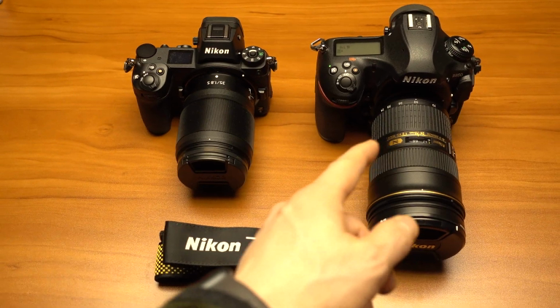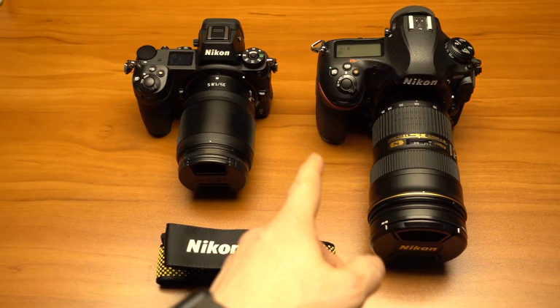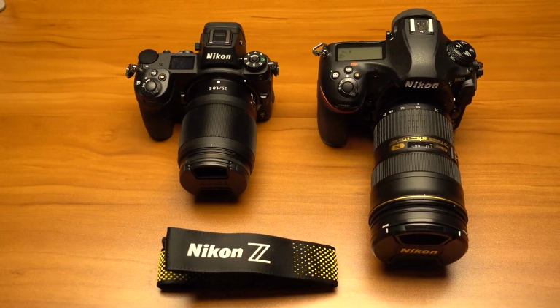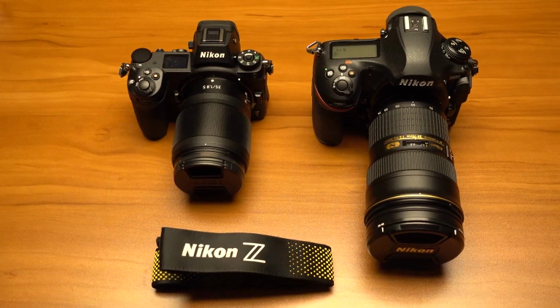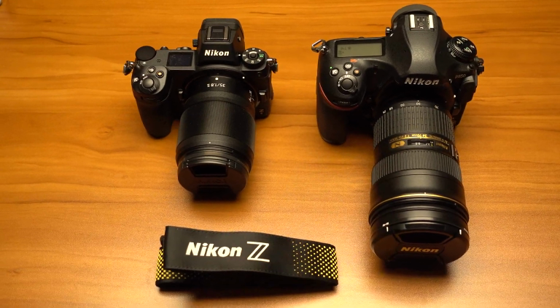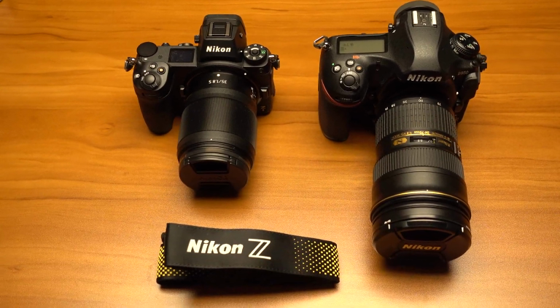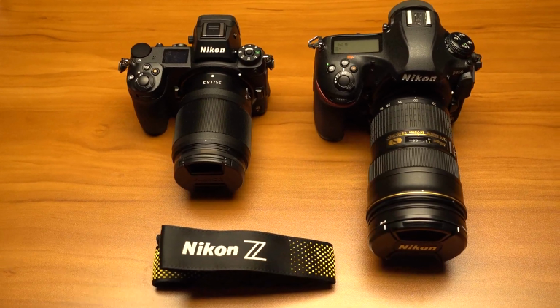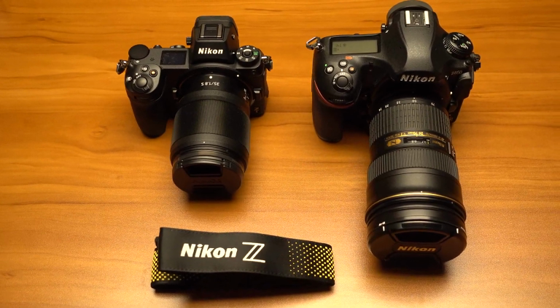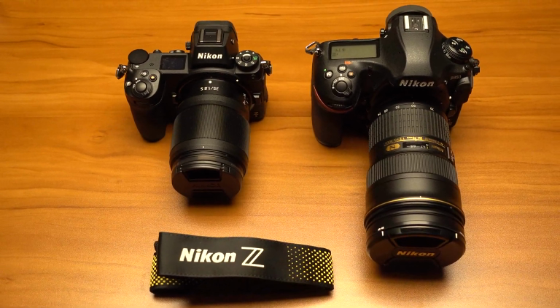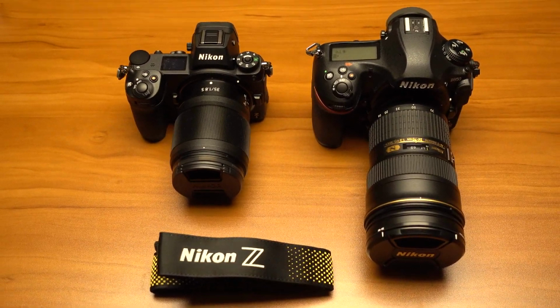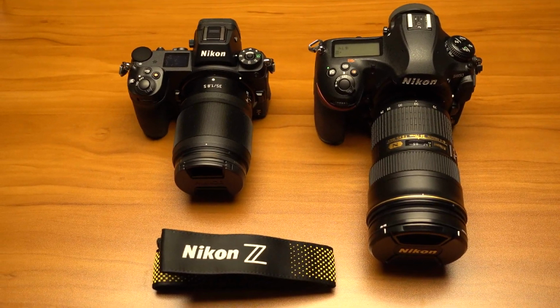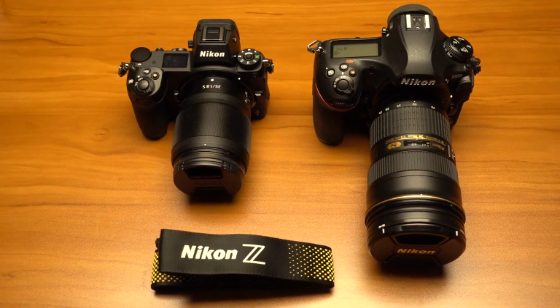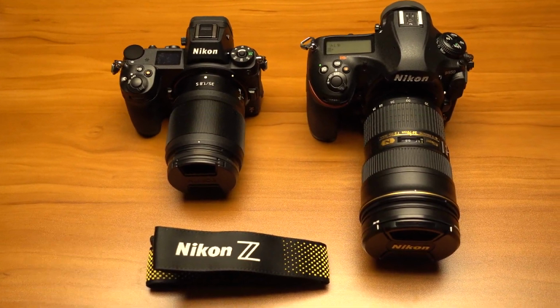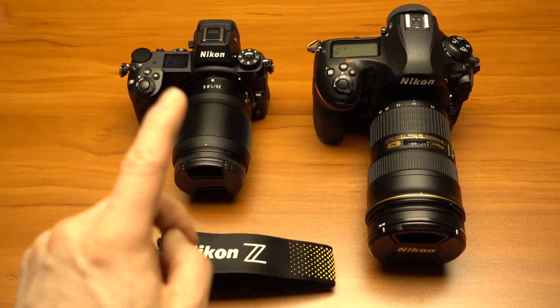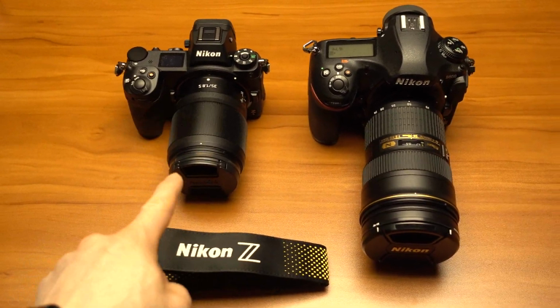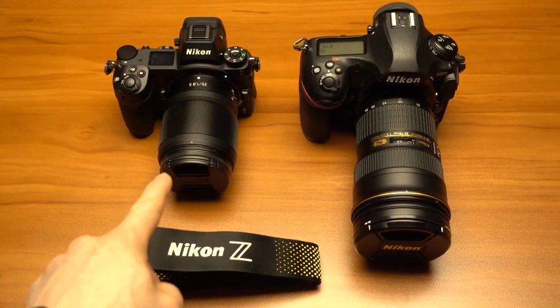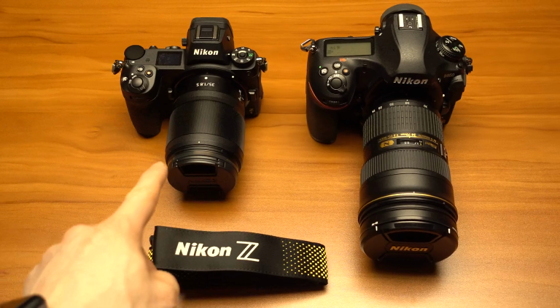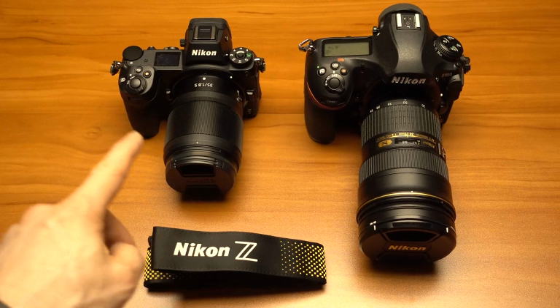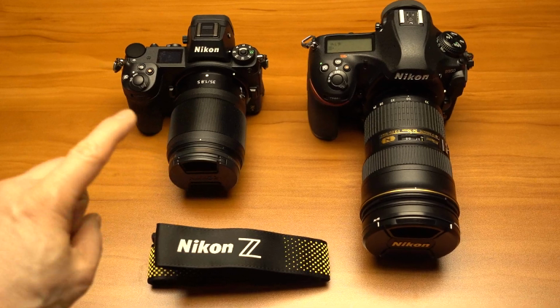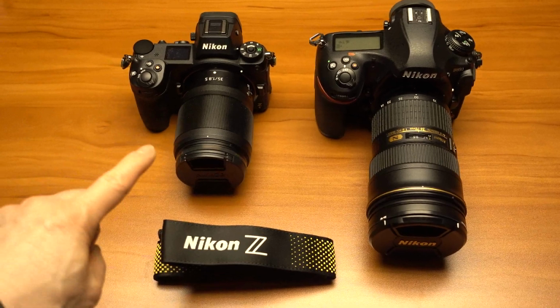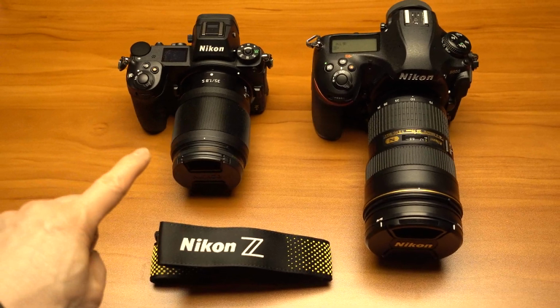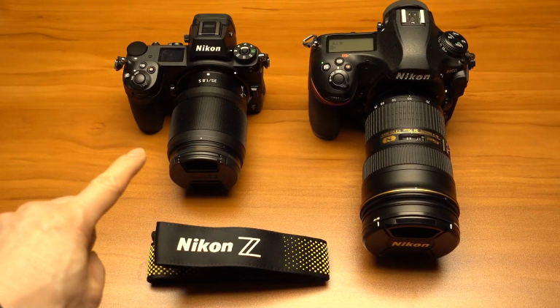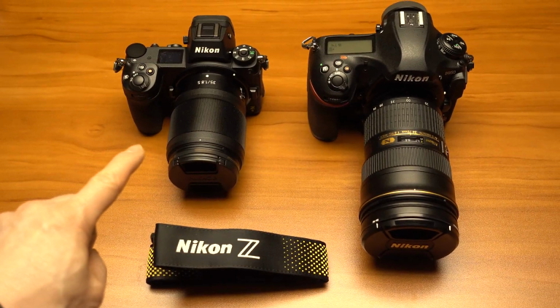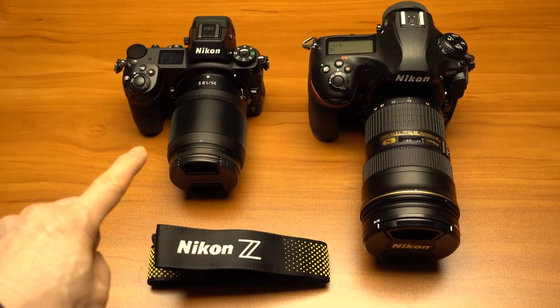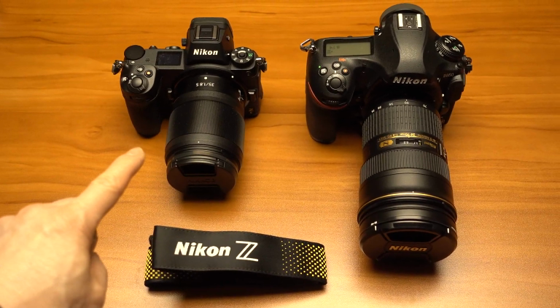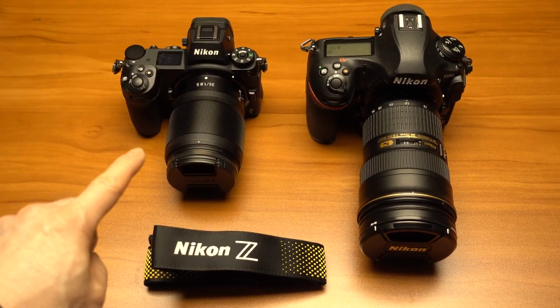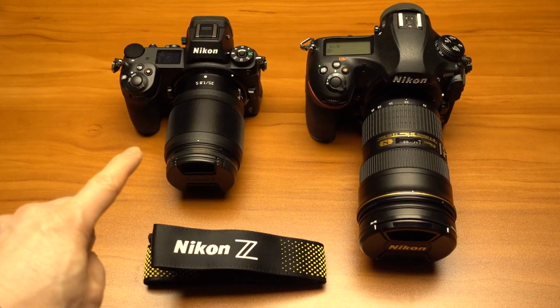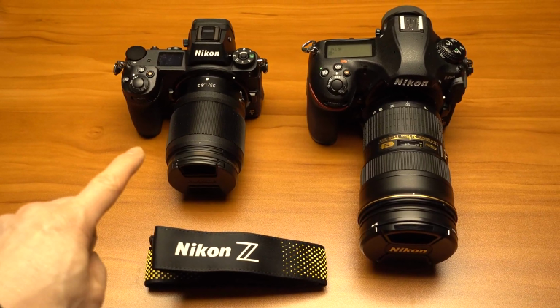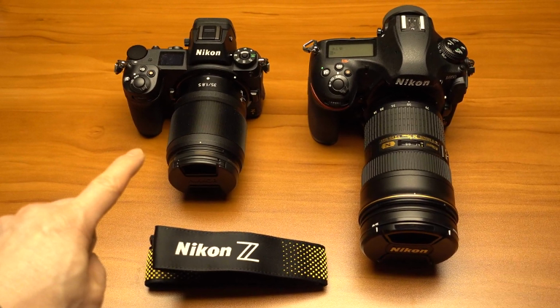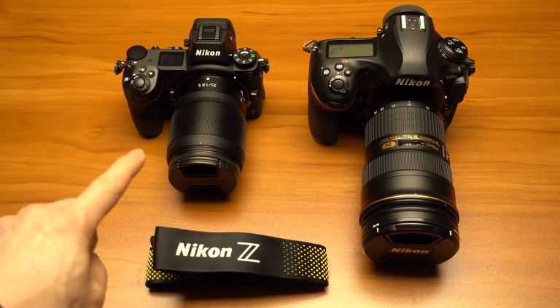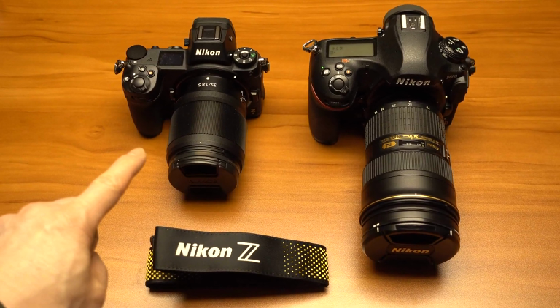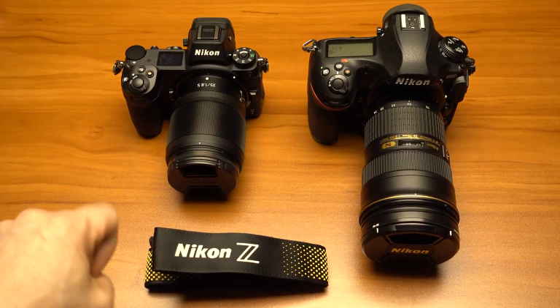Just because of the PDAF — the phase detect autofocus. And the Z6 is probably going to be better for video than even the Z7, just because of the full pixel readout.